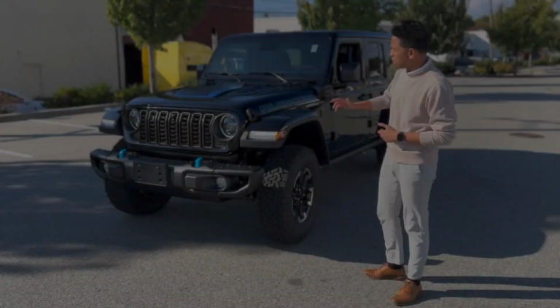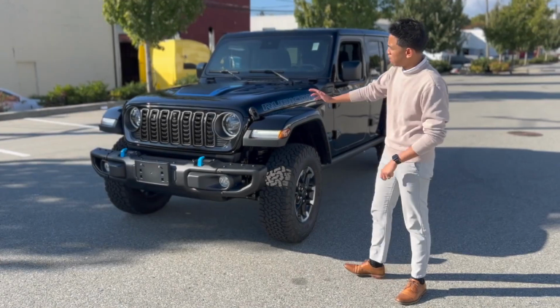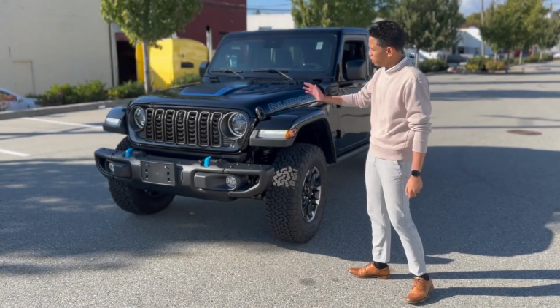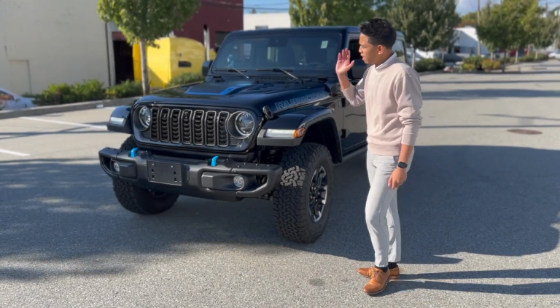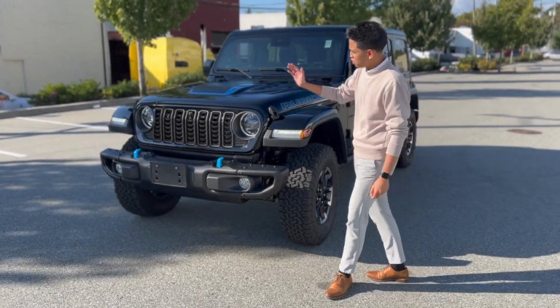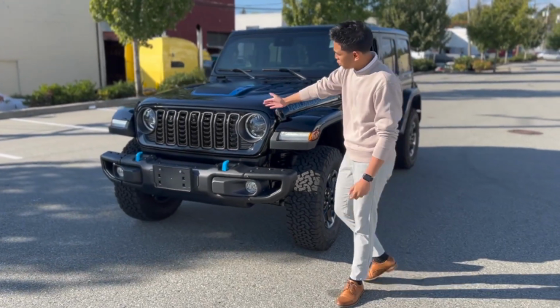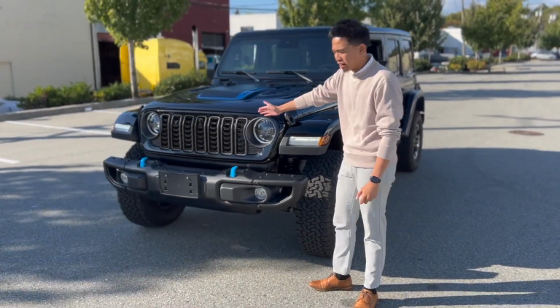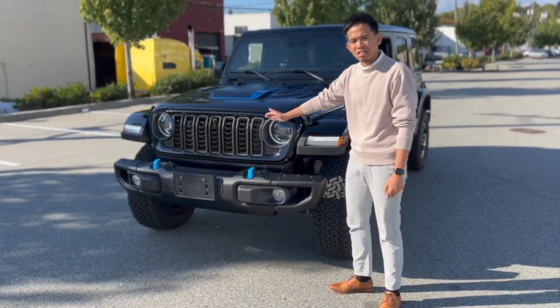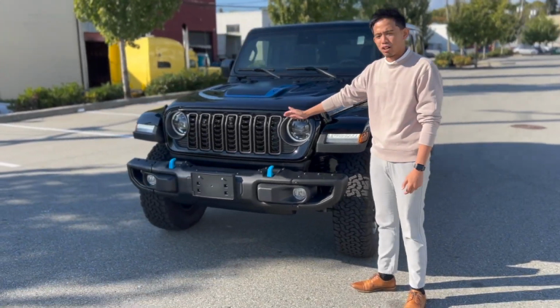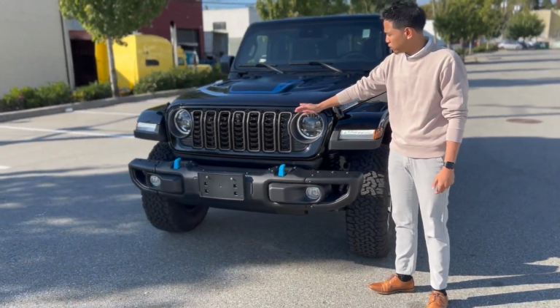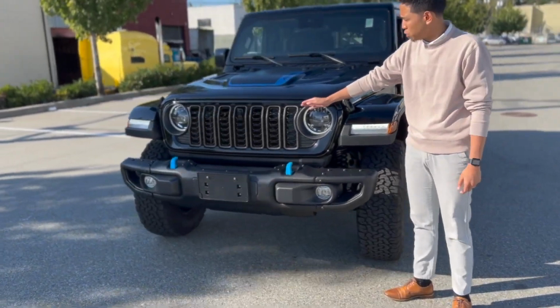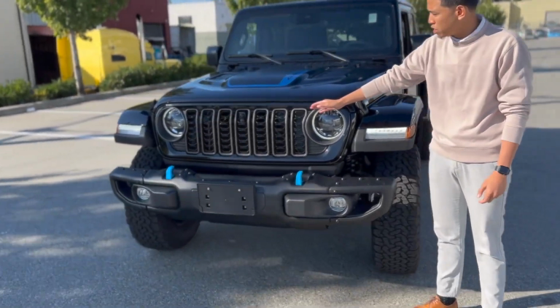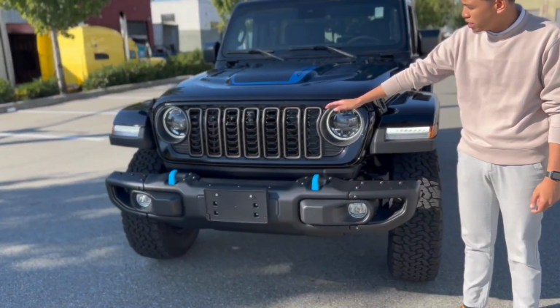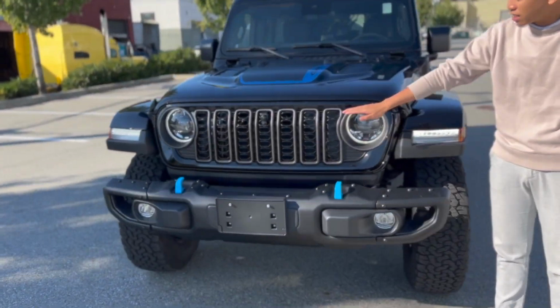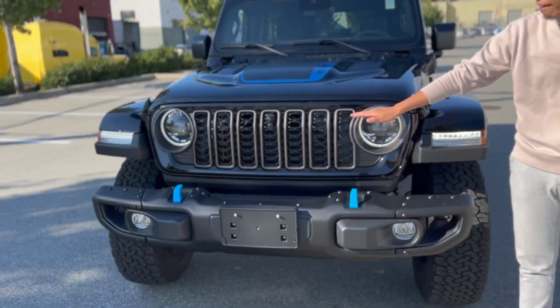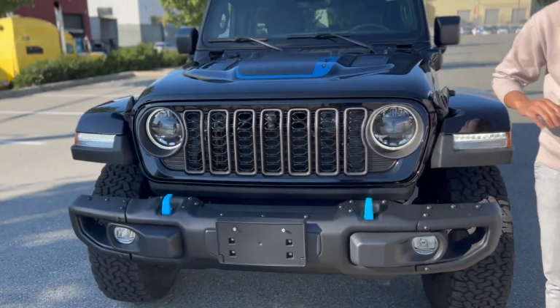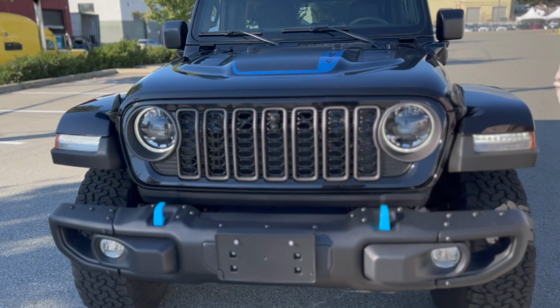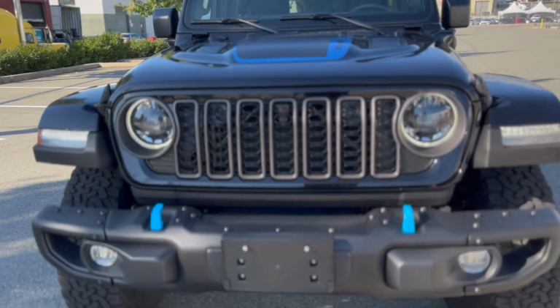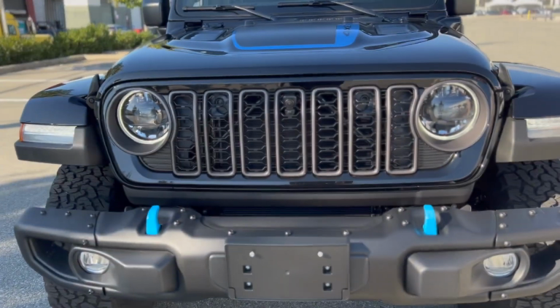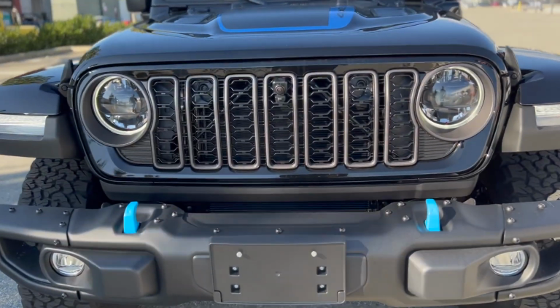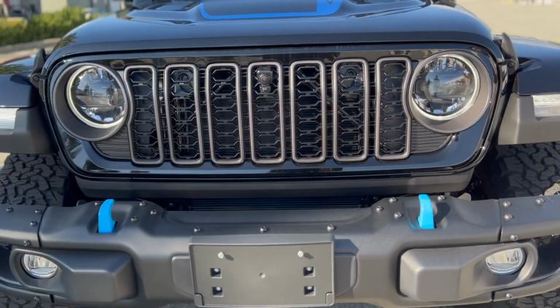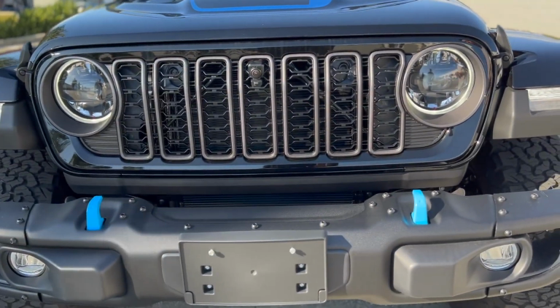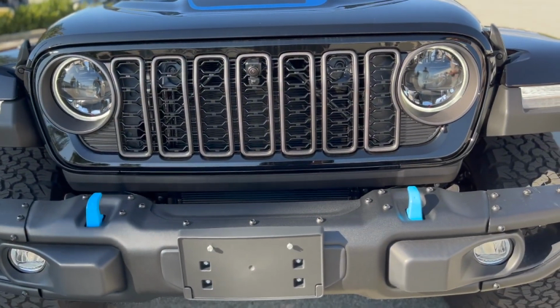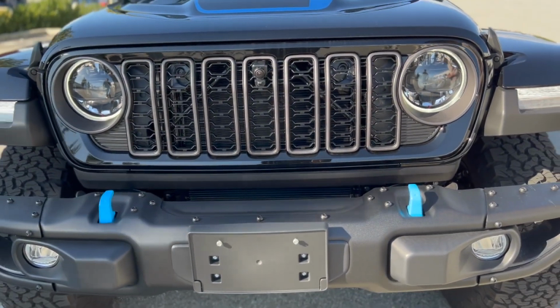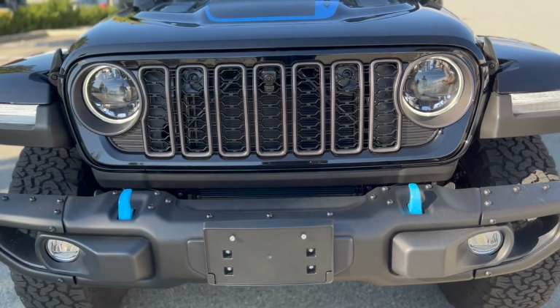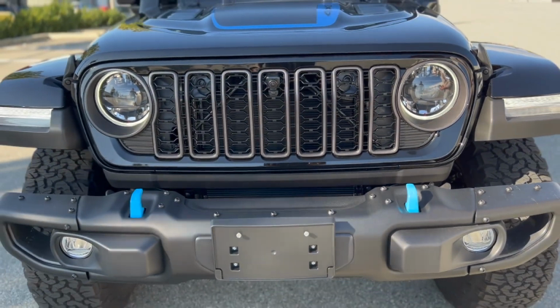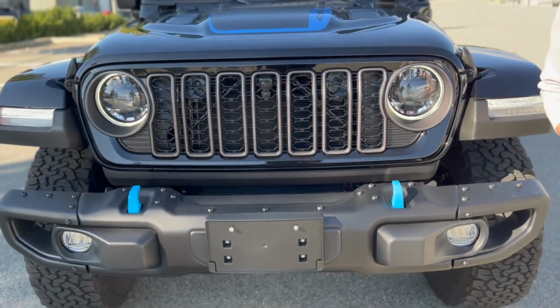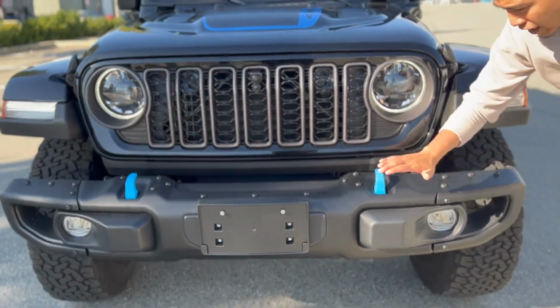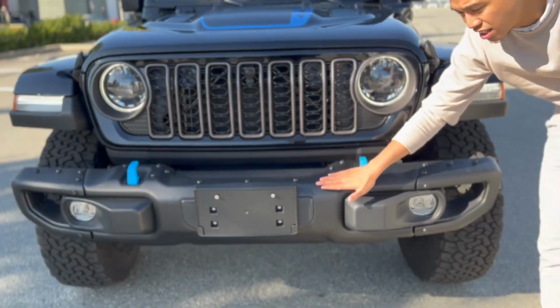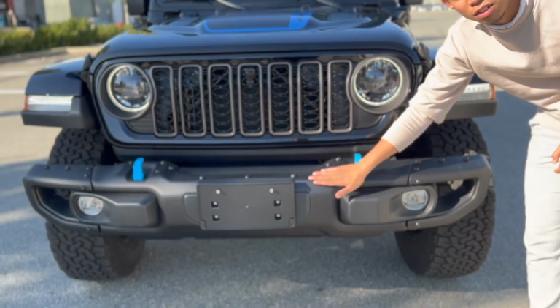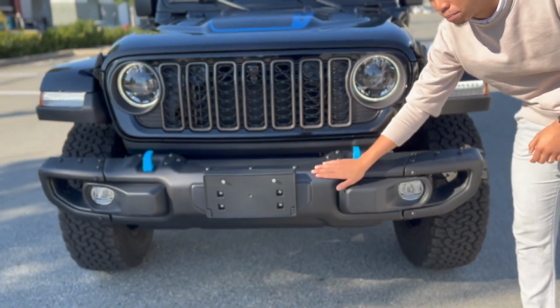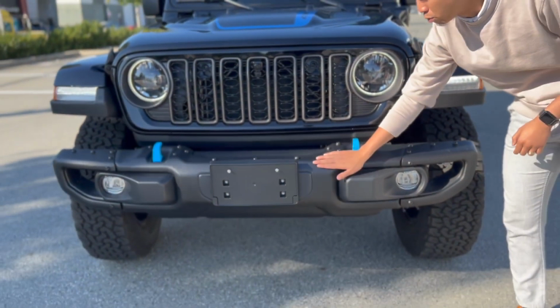Up front, the new grille has been redesigned compared to the 2023 for a more aggressive look. With the new Rubicon X as a standard feature, you're also going to get nice steel bumpers already included.